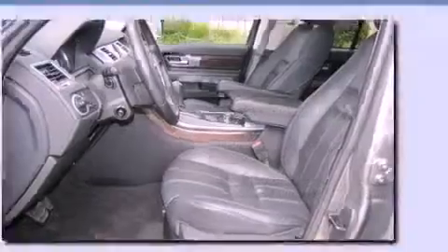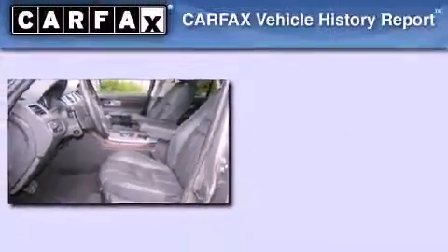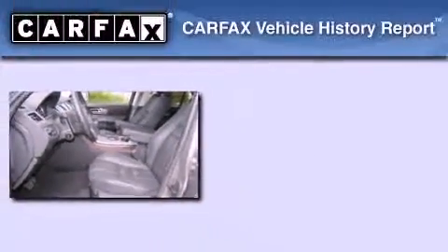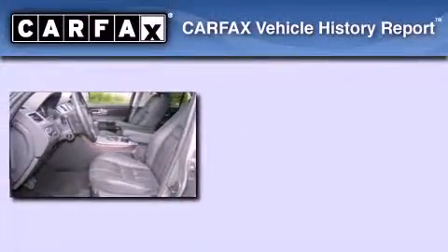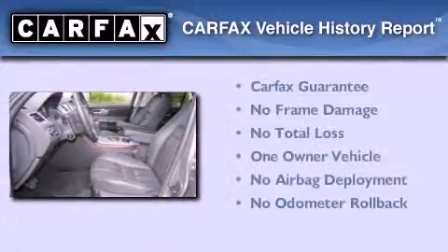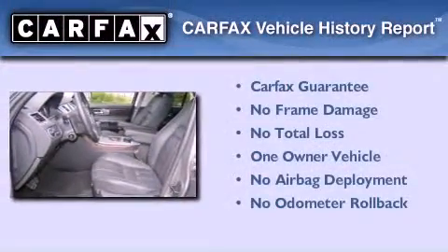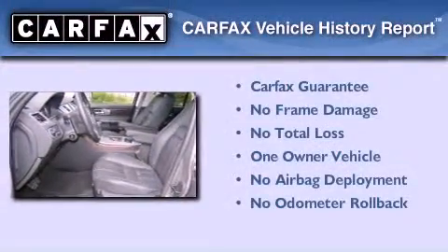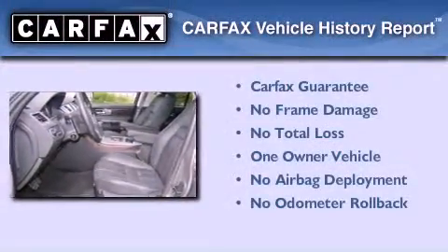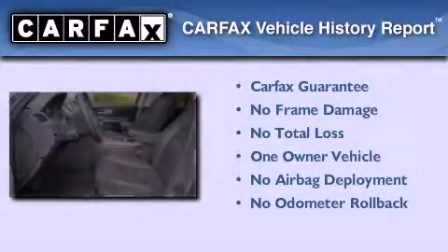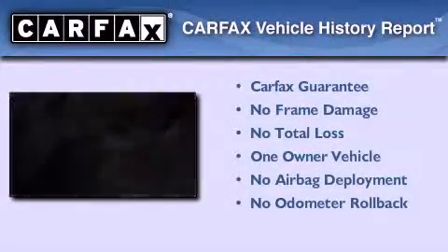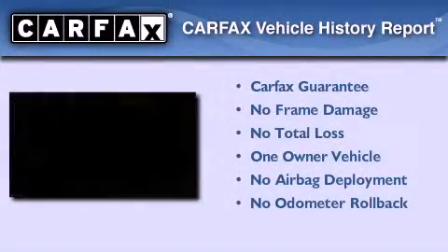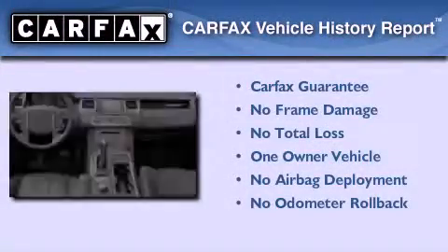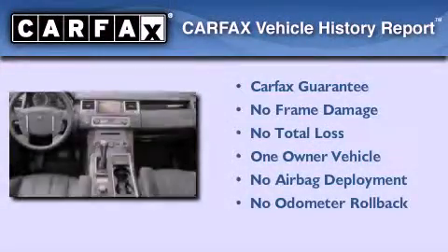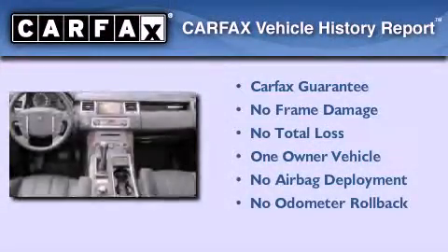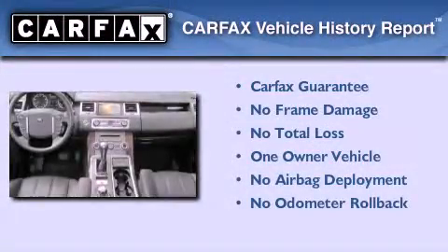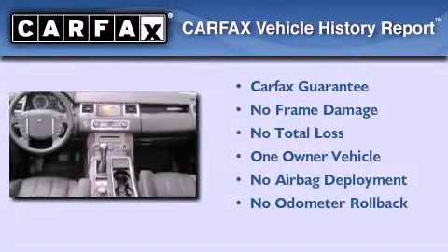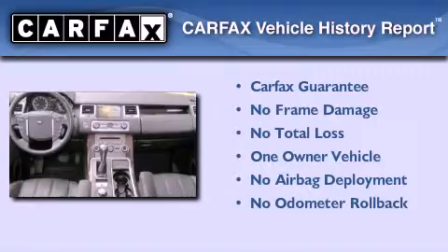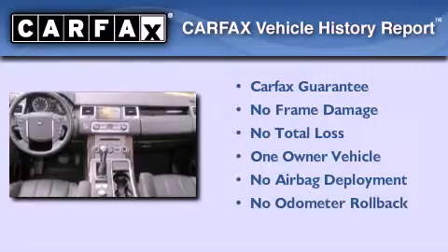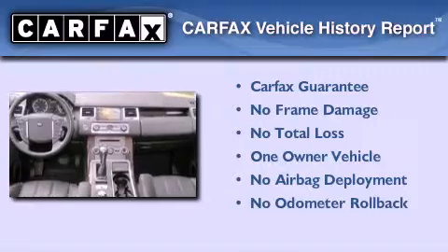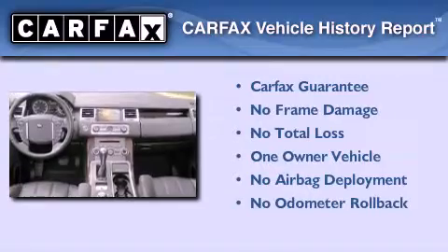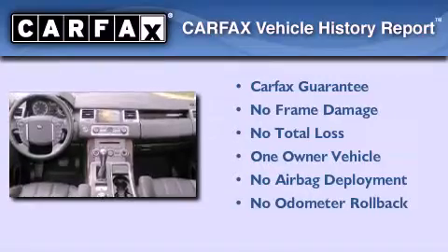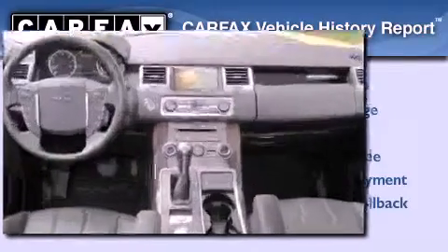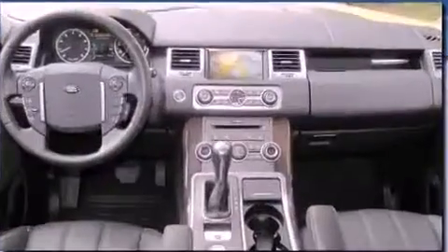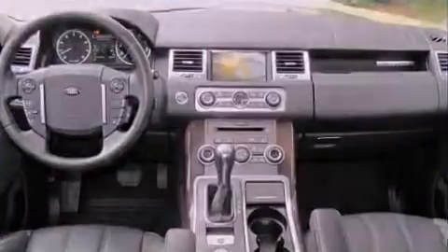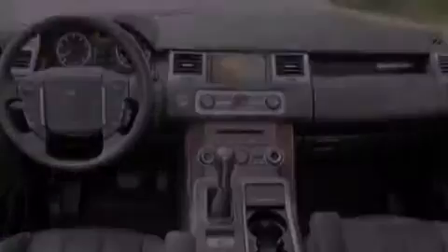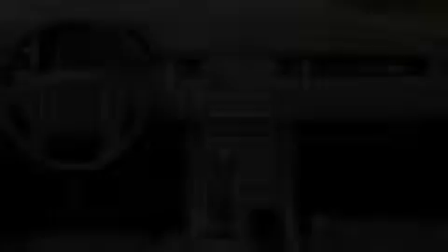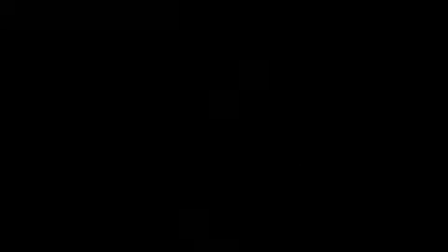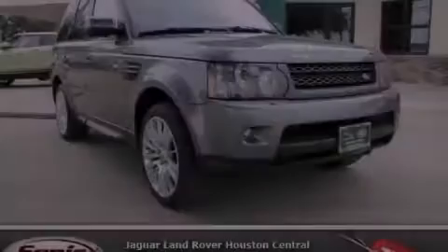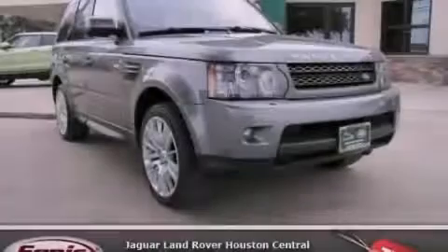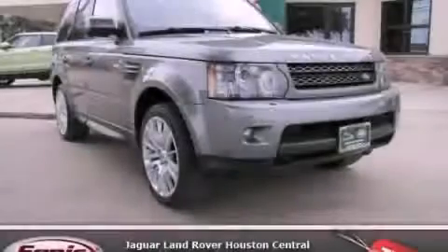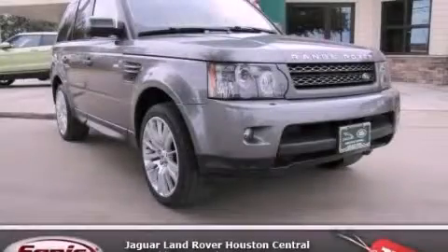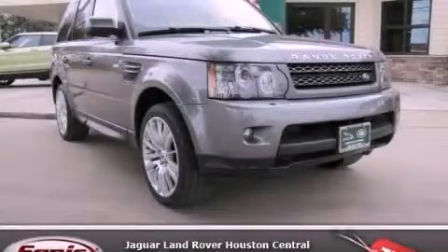This Land Rover has had only one owner, and it qualifies for the Carfax buy-back guarantee. Stop by today and test drive this automobile for yourself.